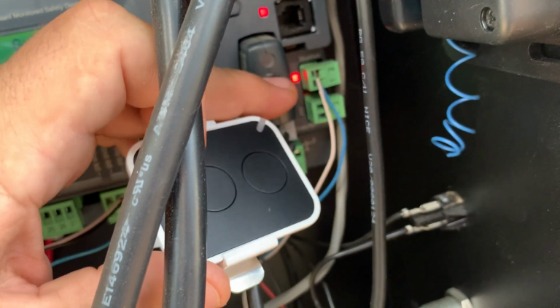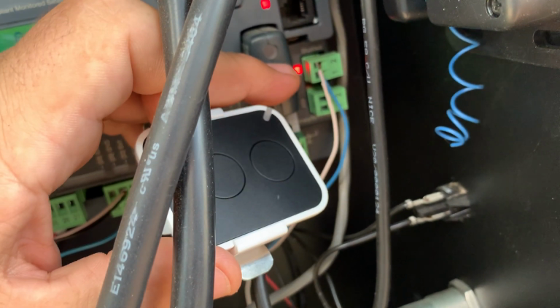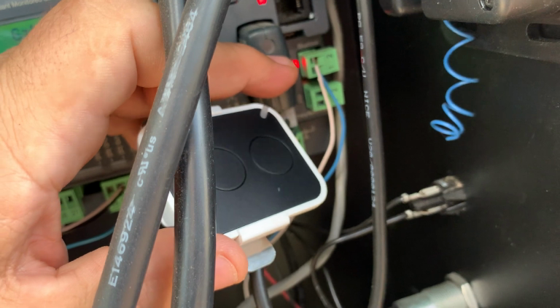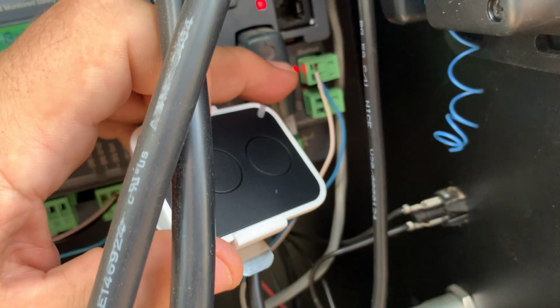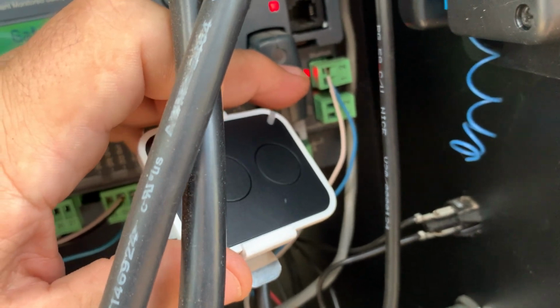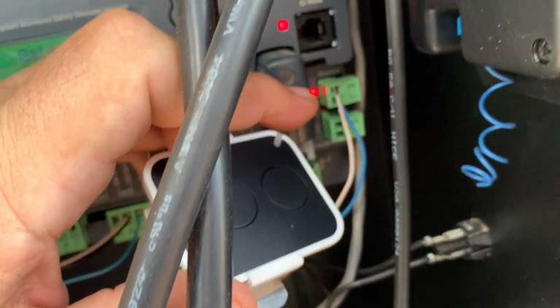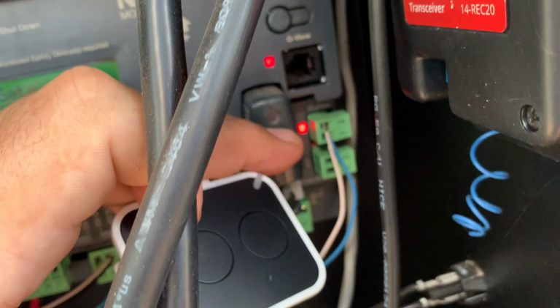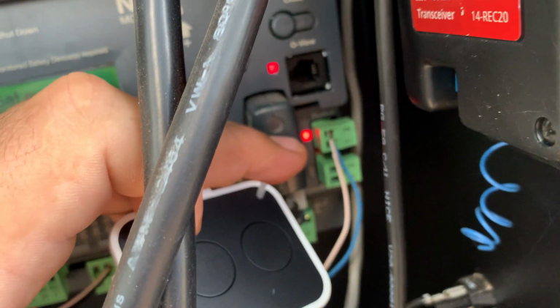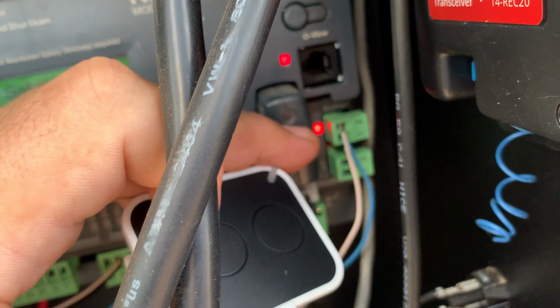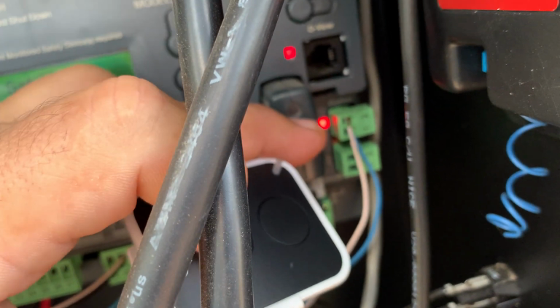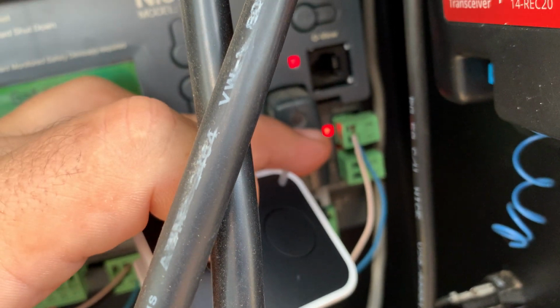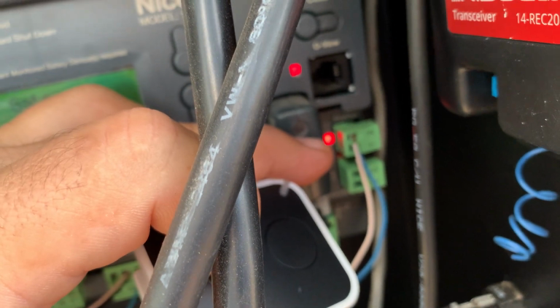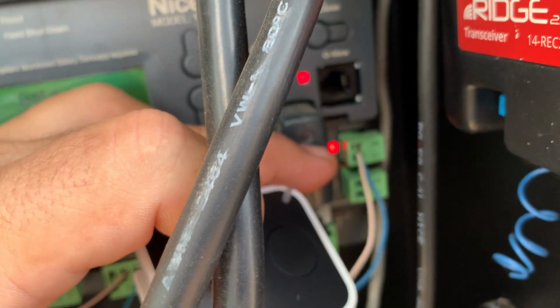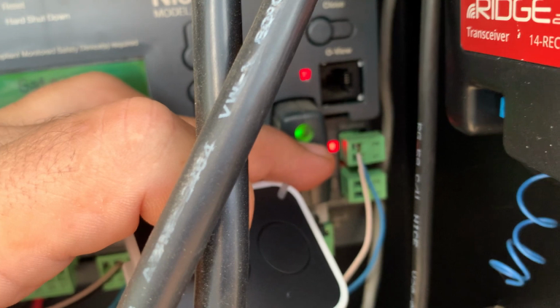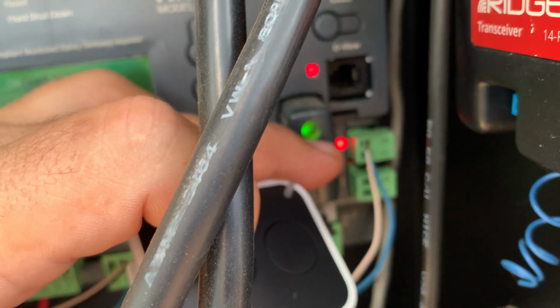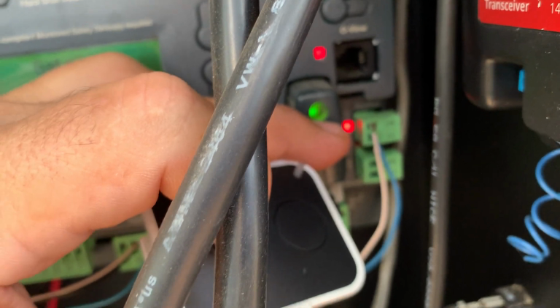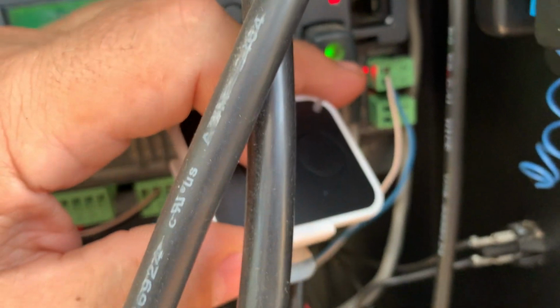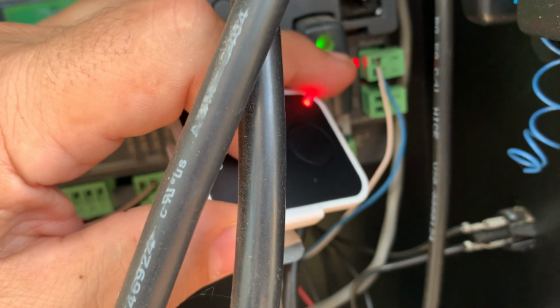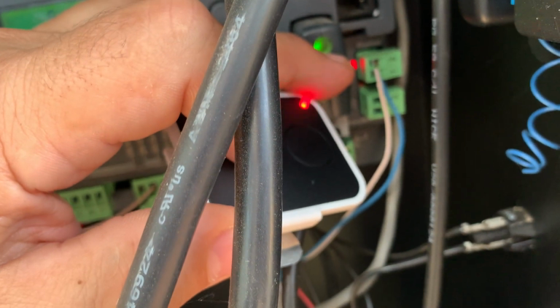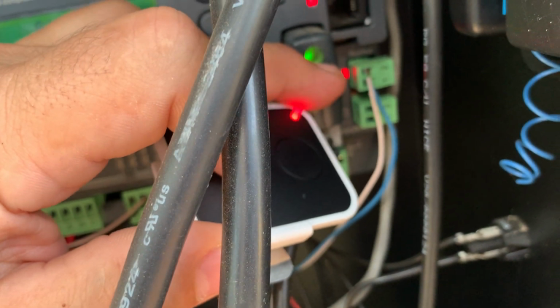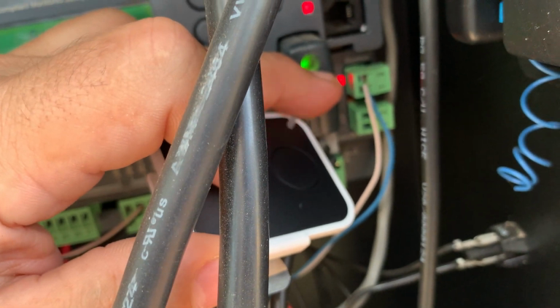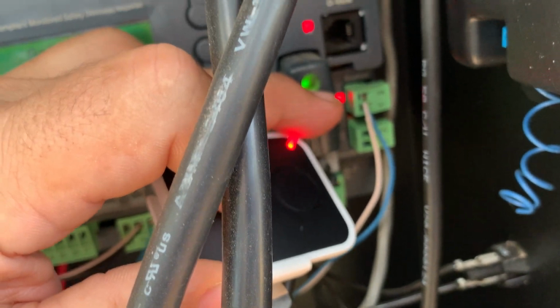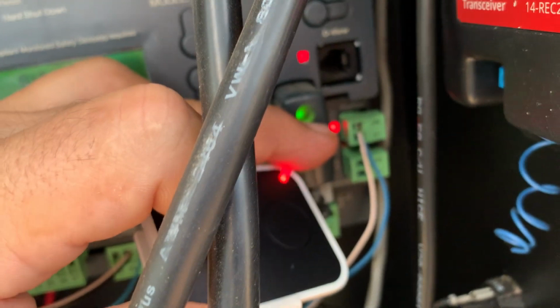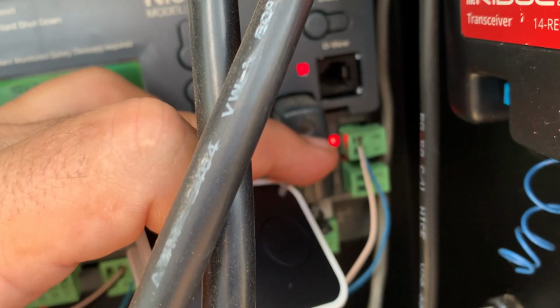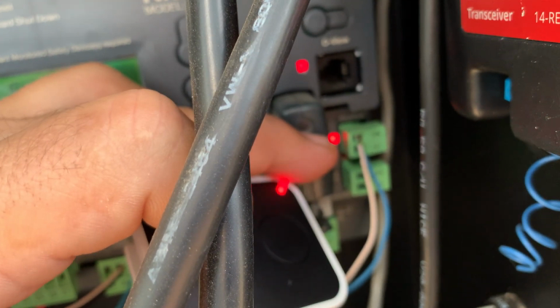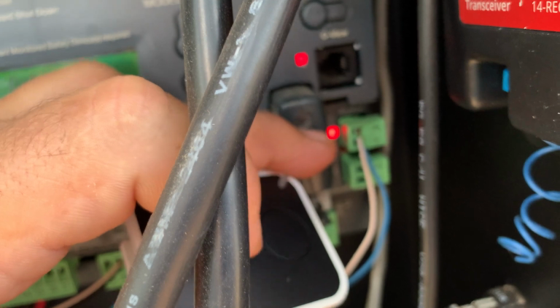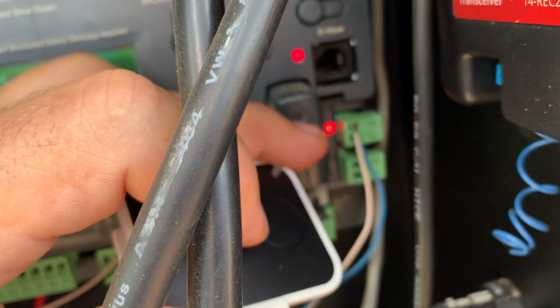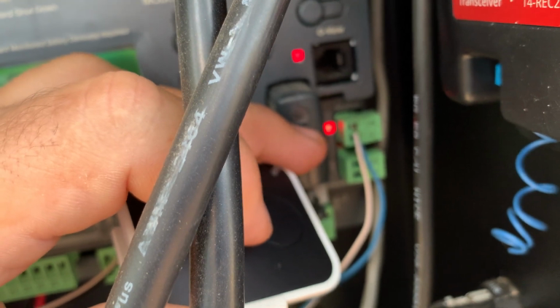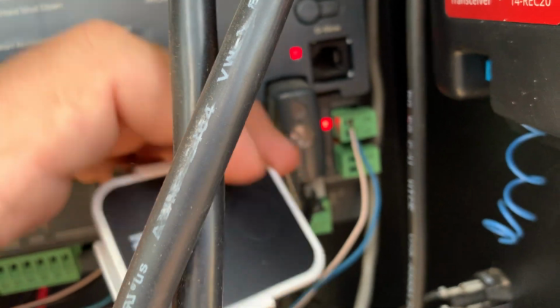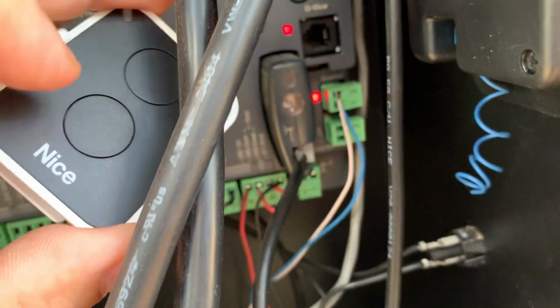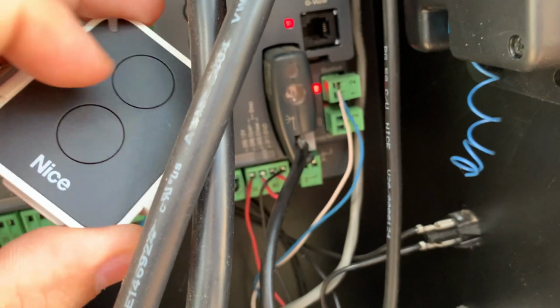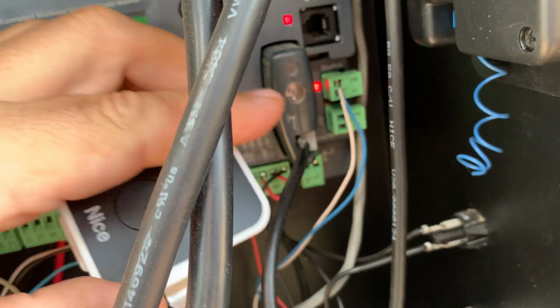So now you can start the programming process over again and hopefully get it to connect. Let's go ahead and try to do that. Pressing and holding the button — got a green light. Pressing and holding on my remote. Looking for the green light to go out, and now I've reset that button.